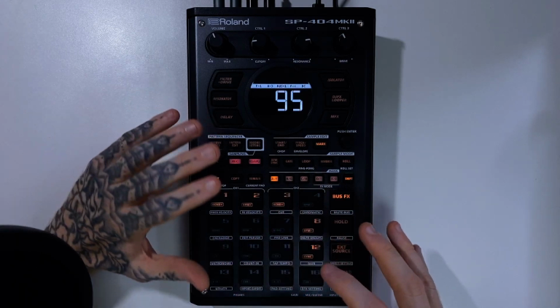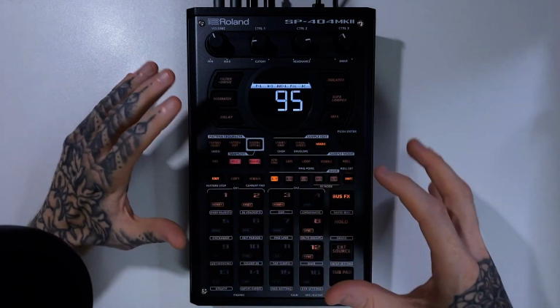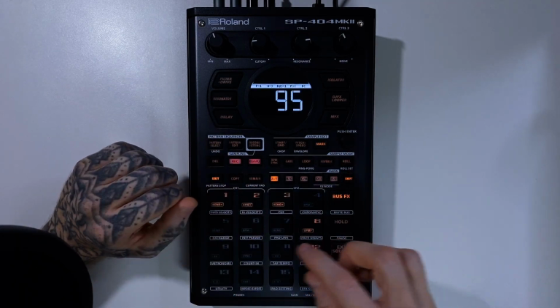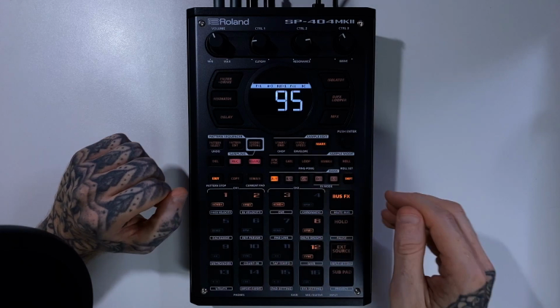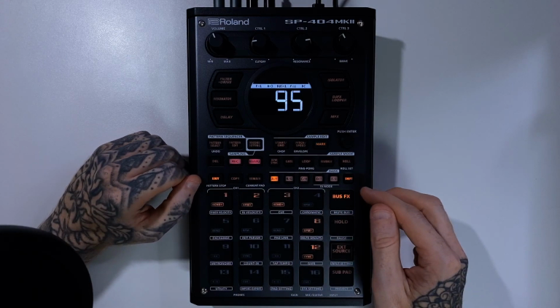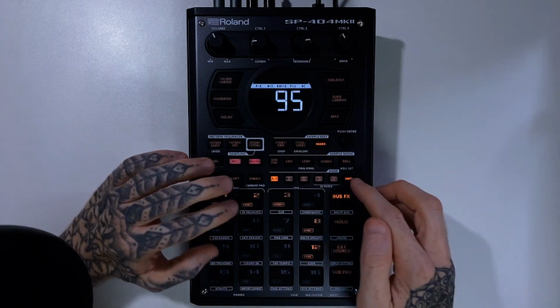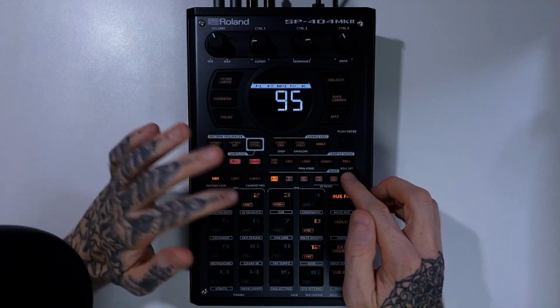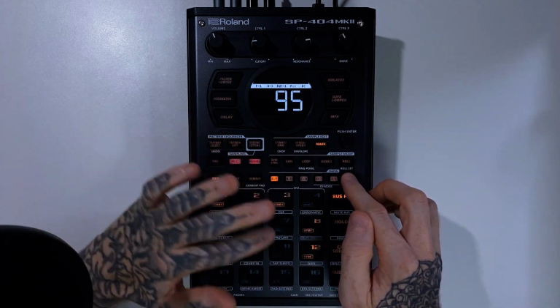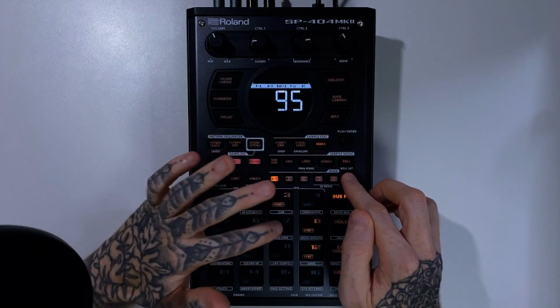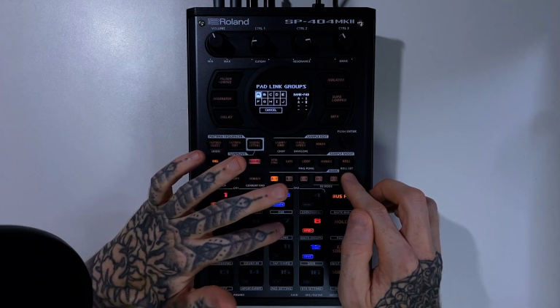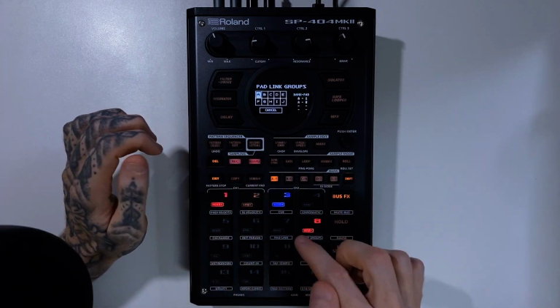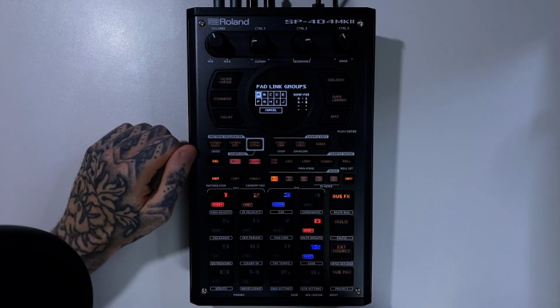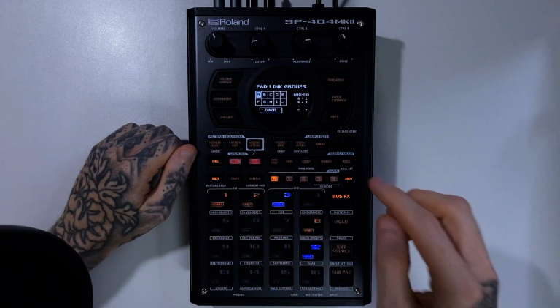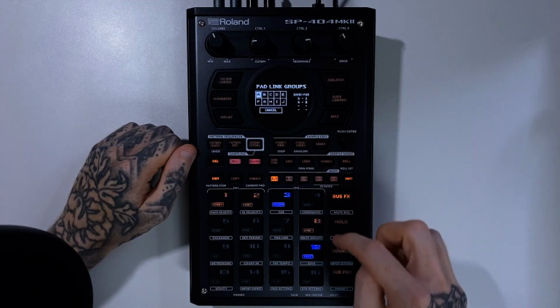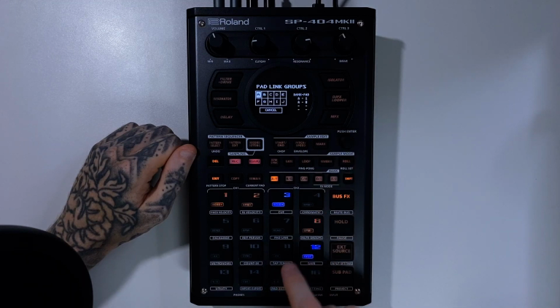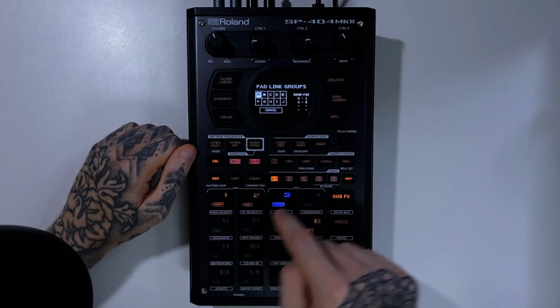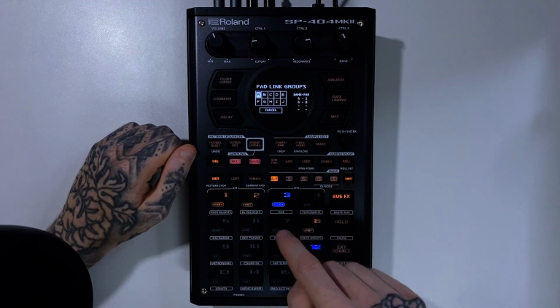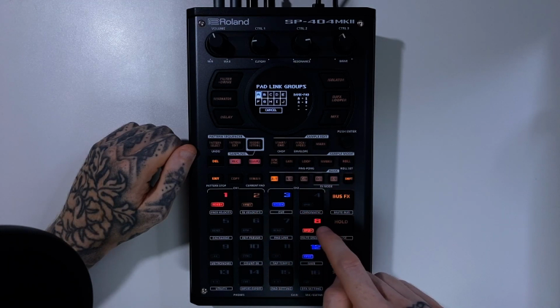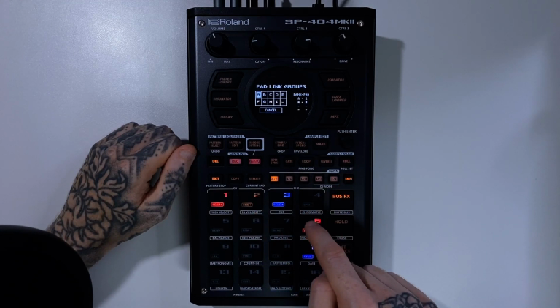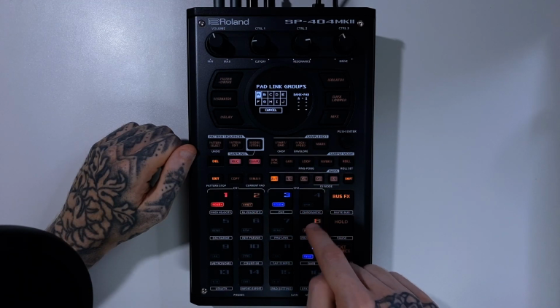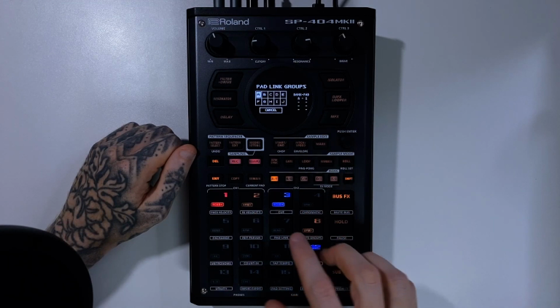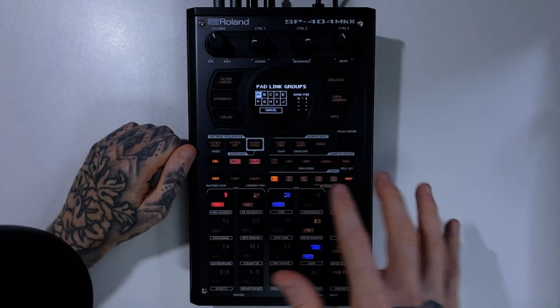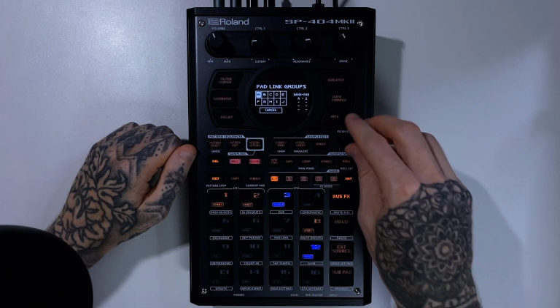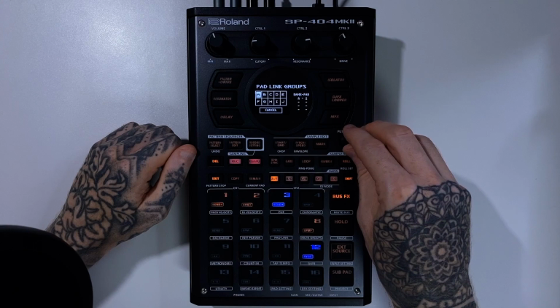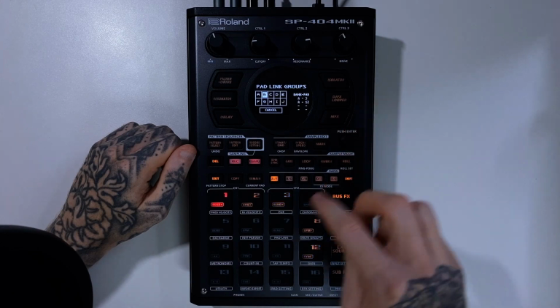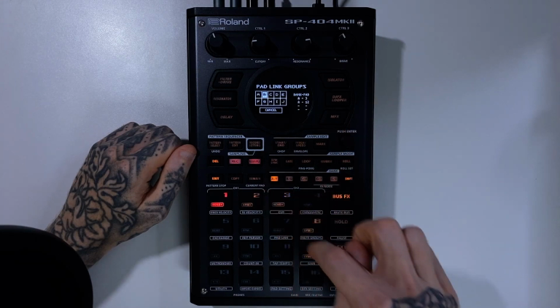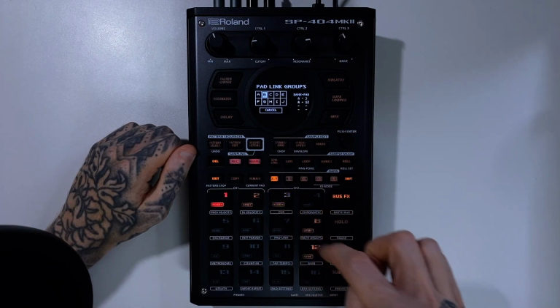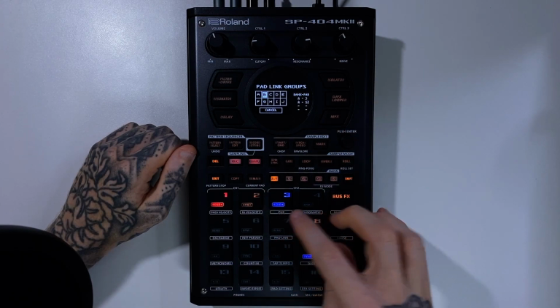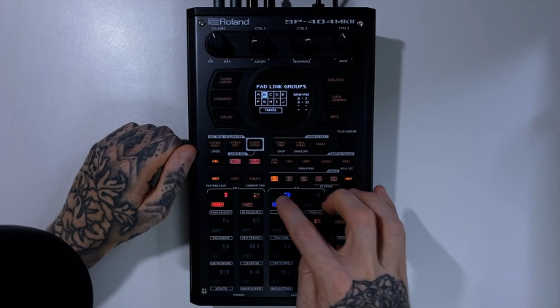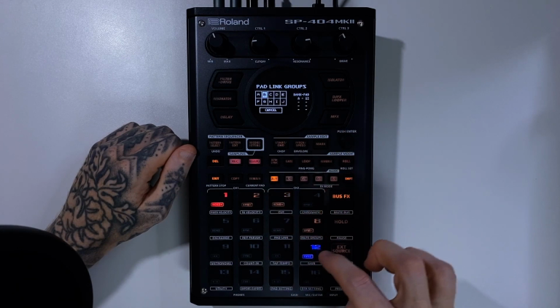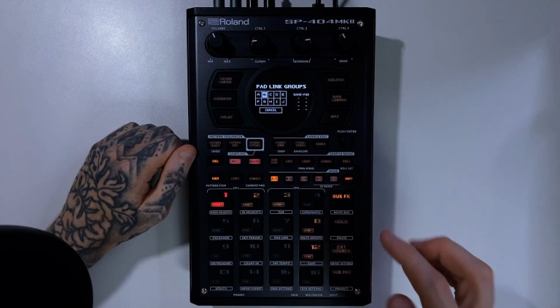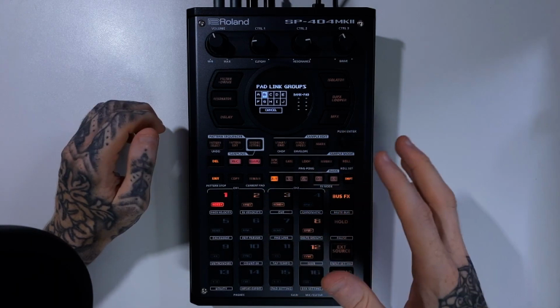You can see creatively how that would be useful. Shift and Pad 7 opens pad link. You can come in, and if you don't want something in here, it's simply a case of pressing it again and deselecting. You just need to be on the right group to edit them.